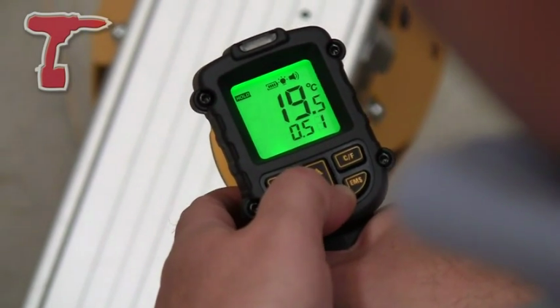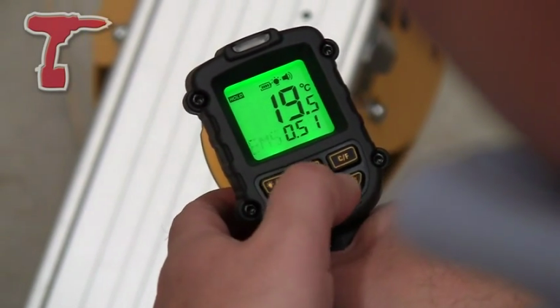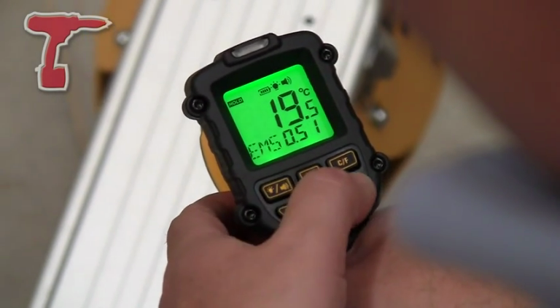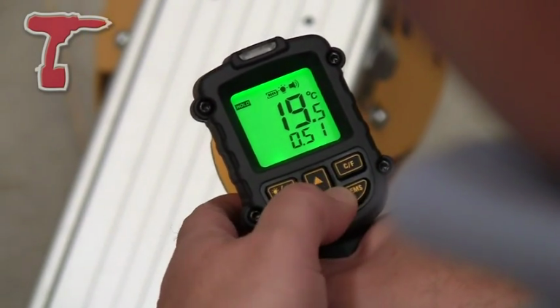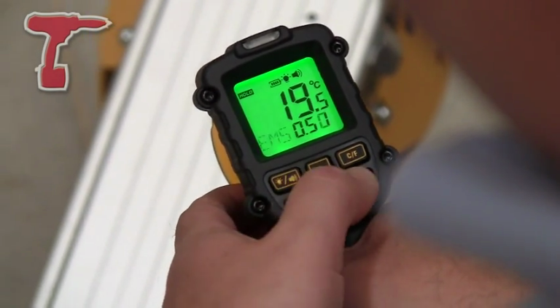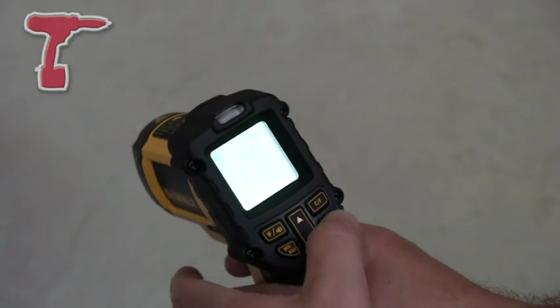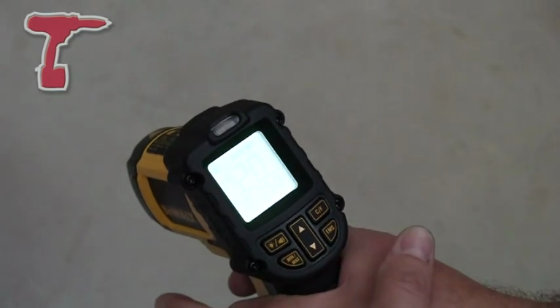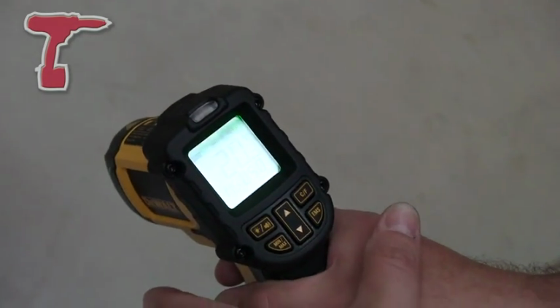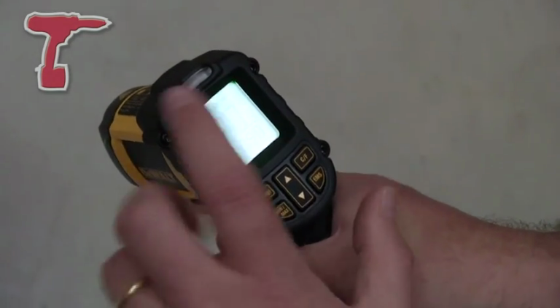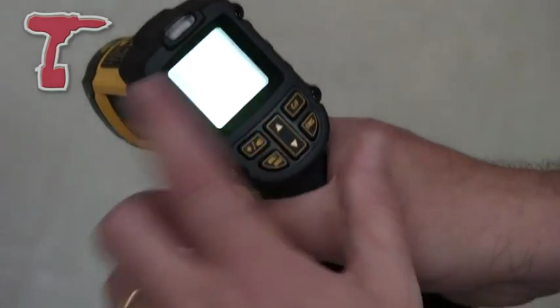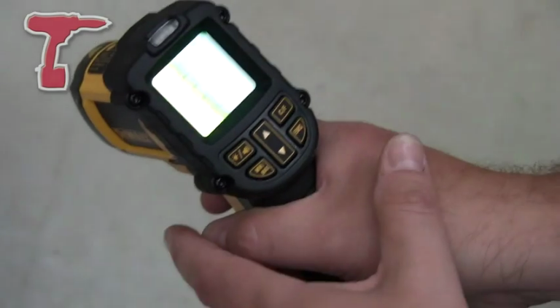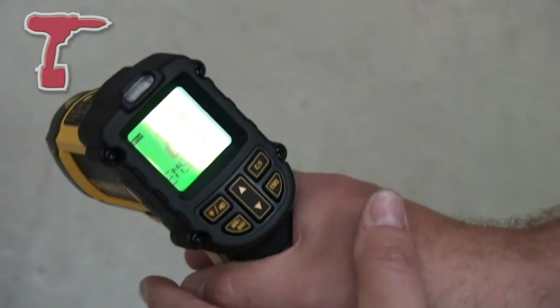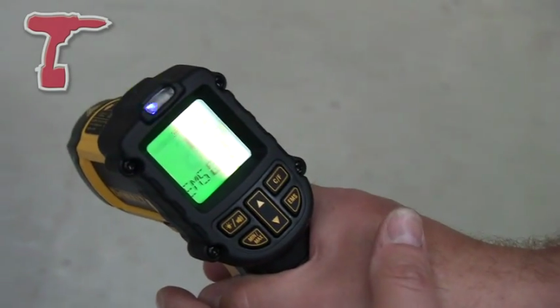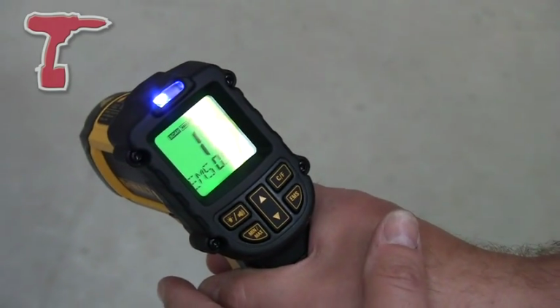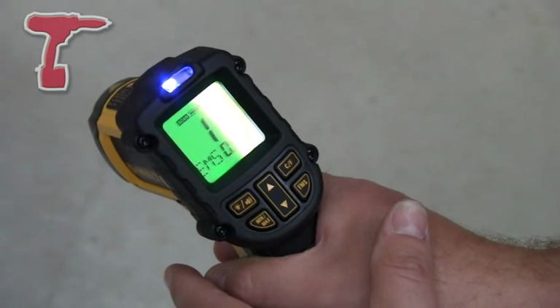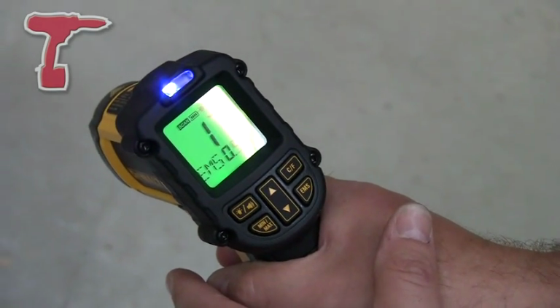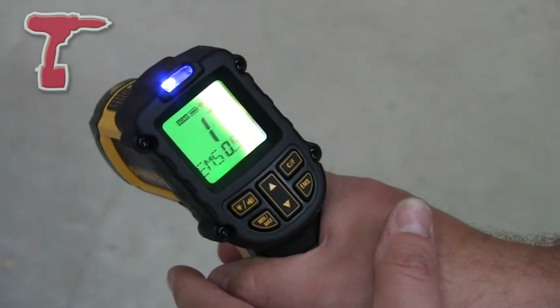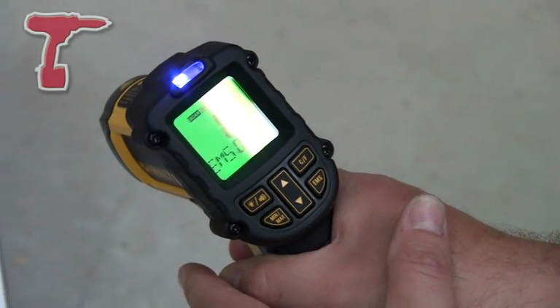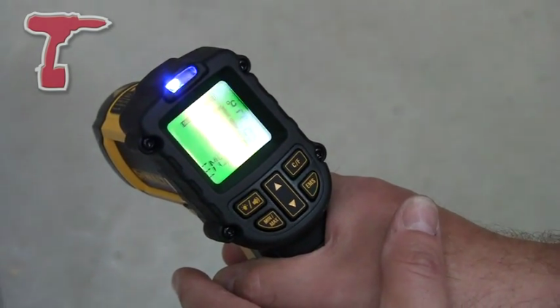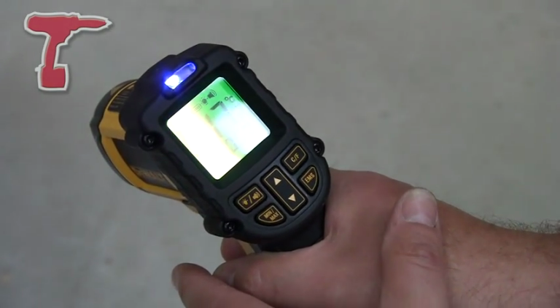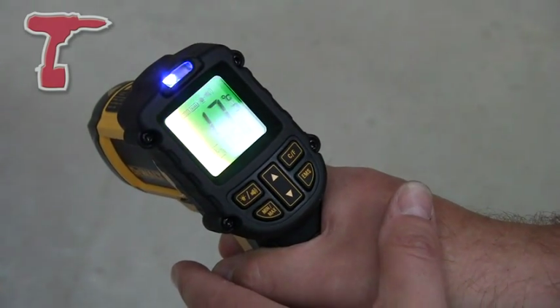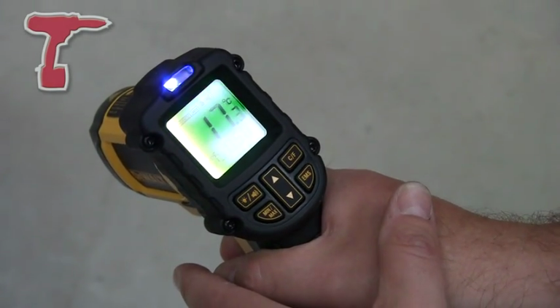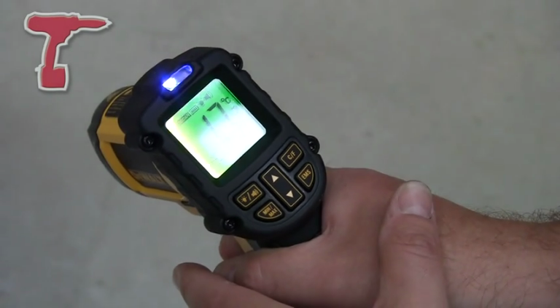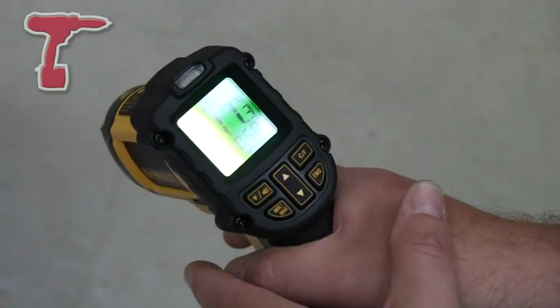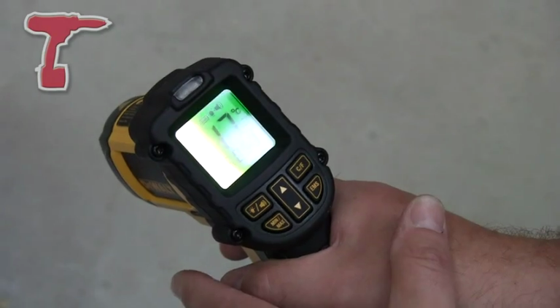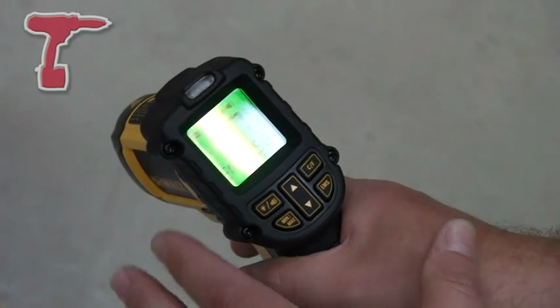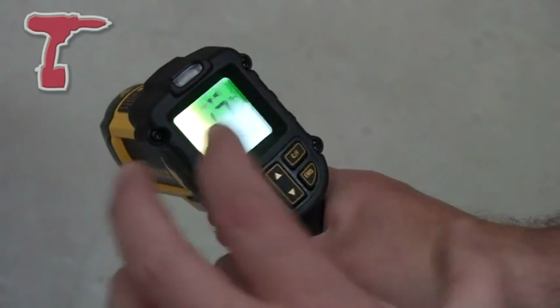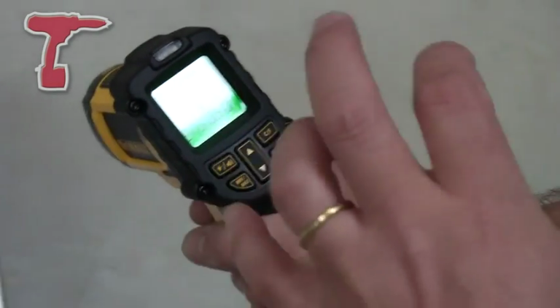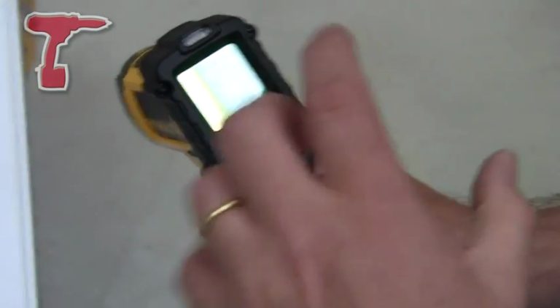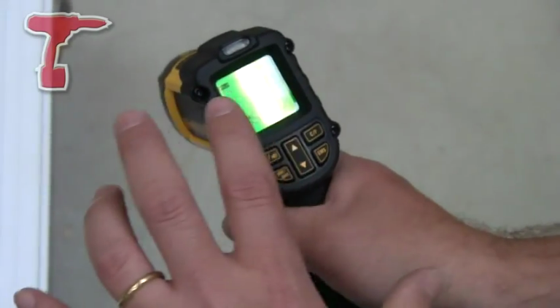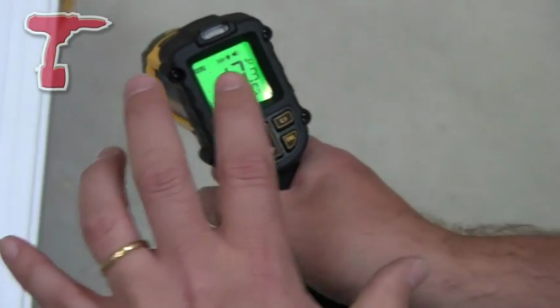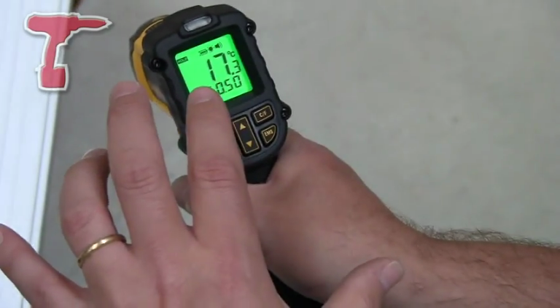There we go. Now we'll do that again. We had 20.3 degrees before. We've now got 17.2, 17.3 degrees. So that's the actual temperature of that surface.